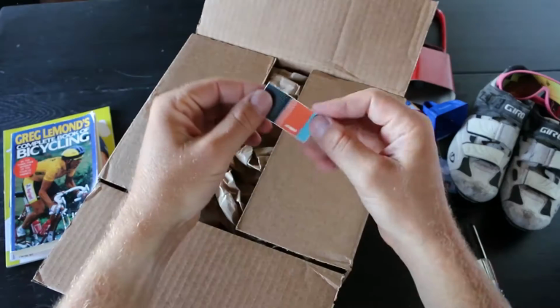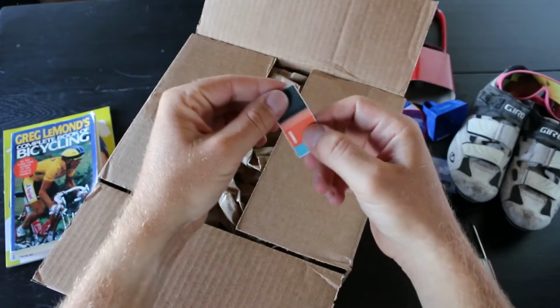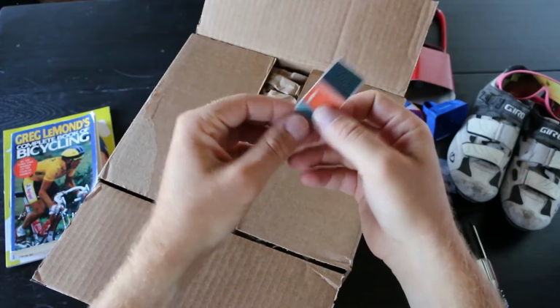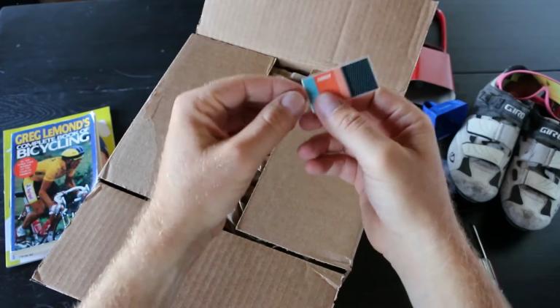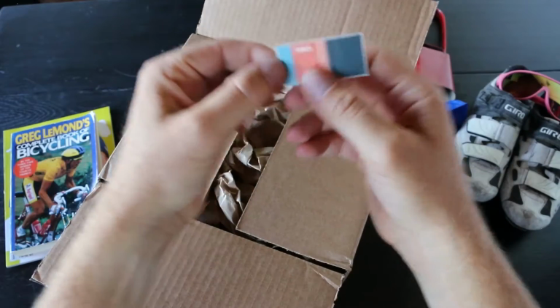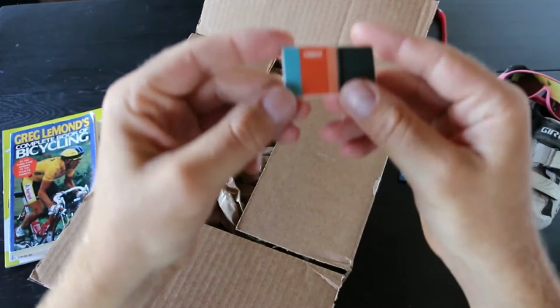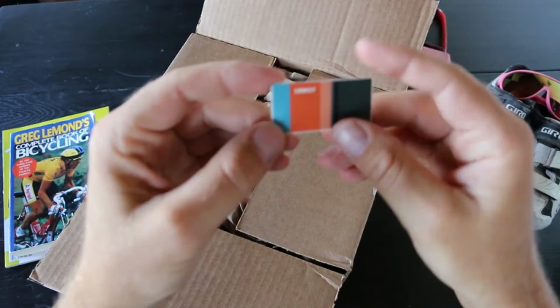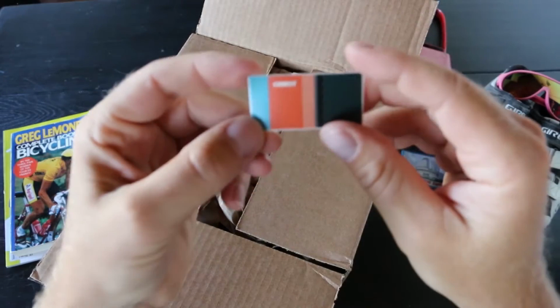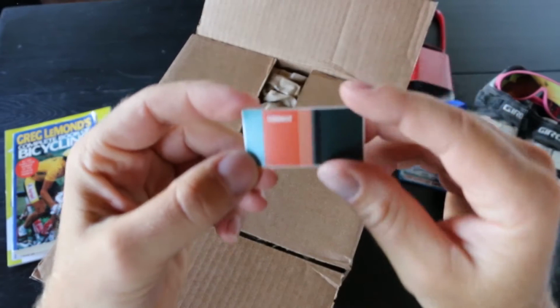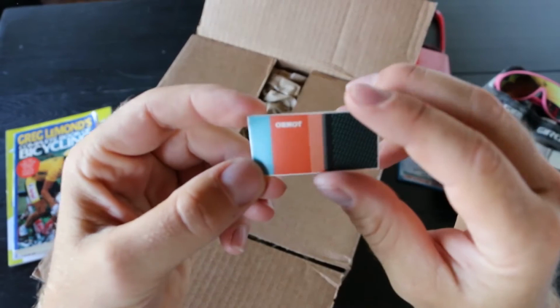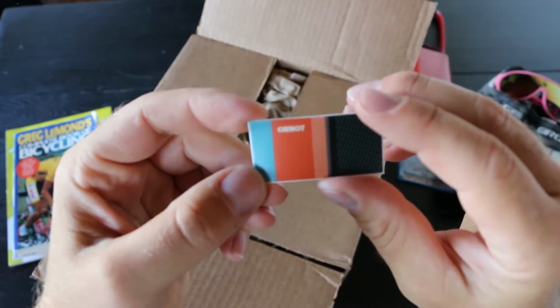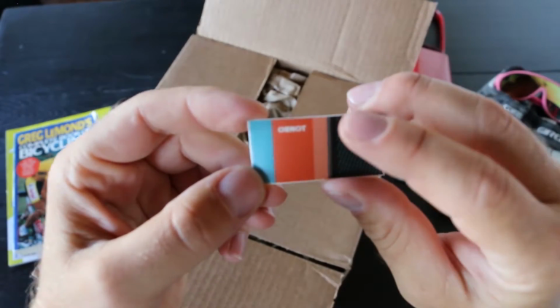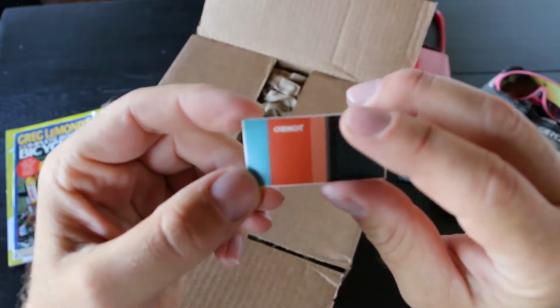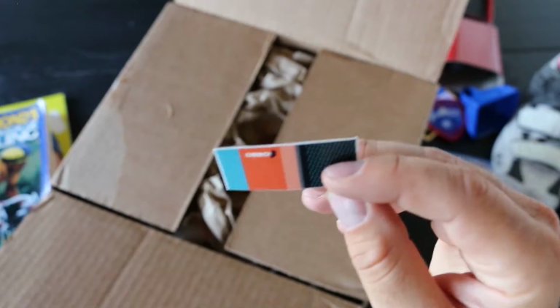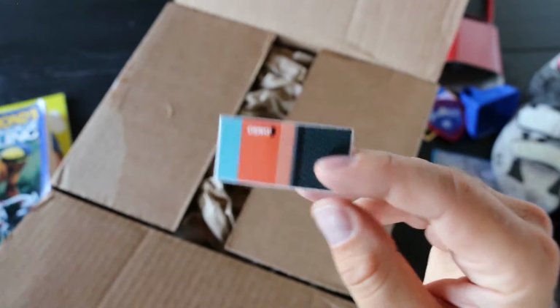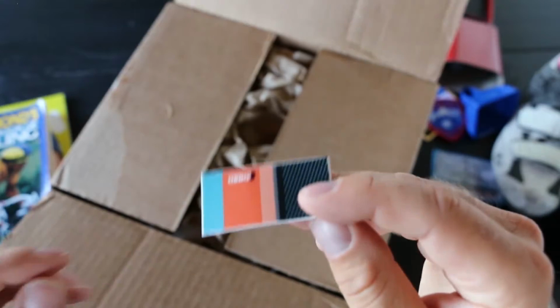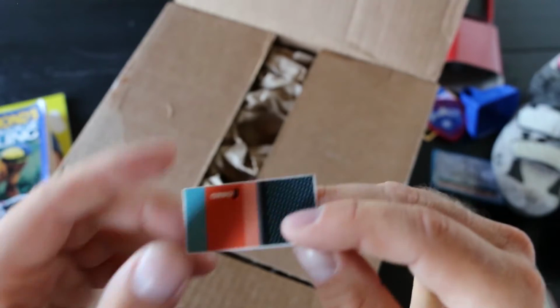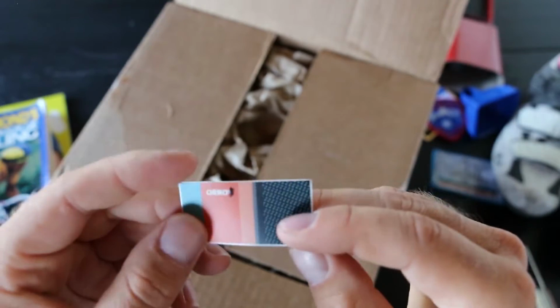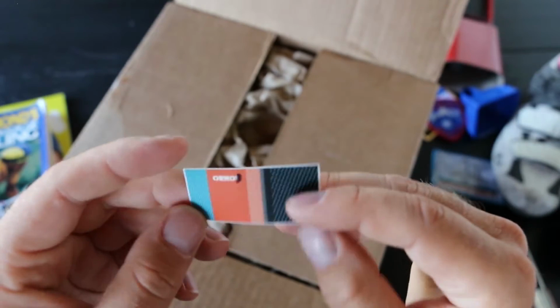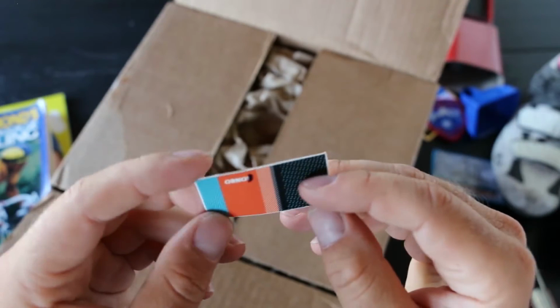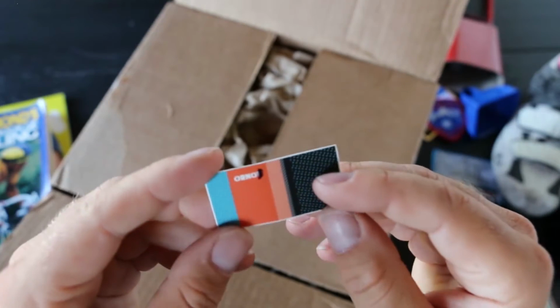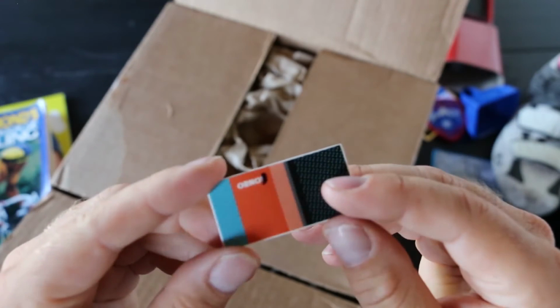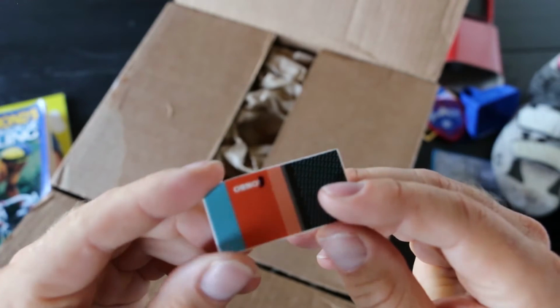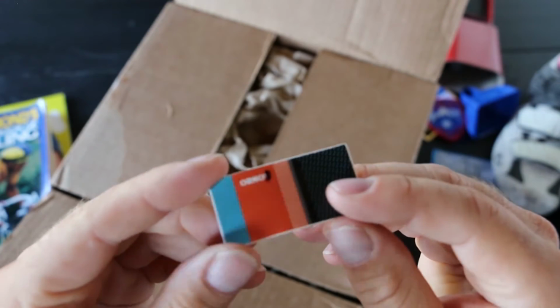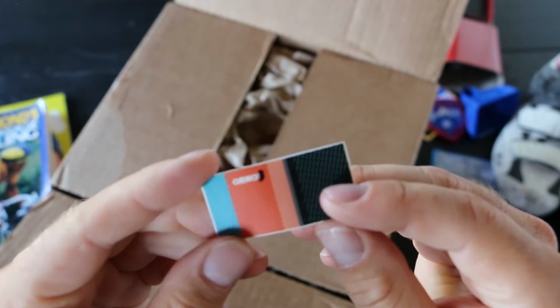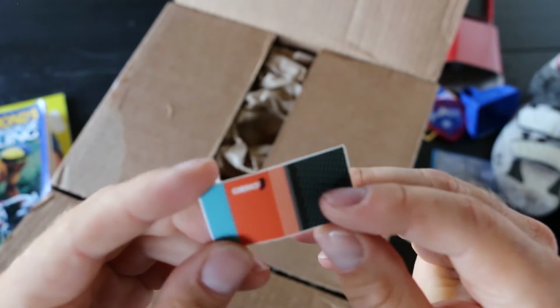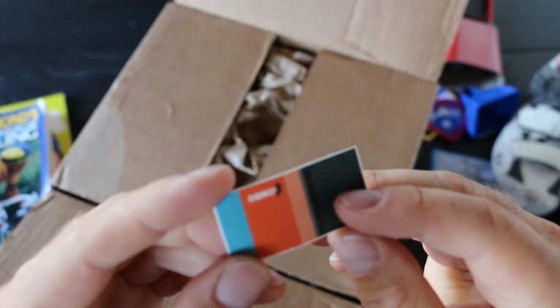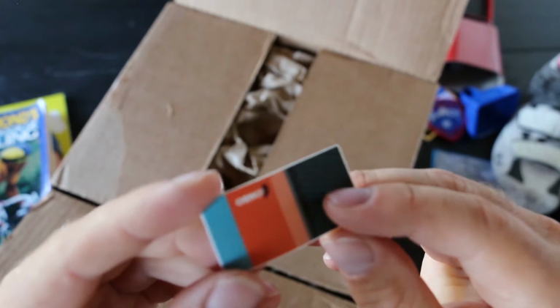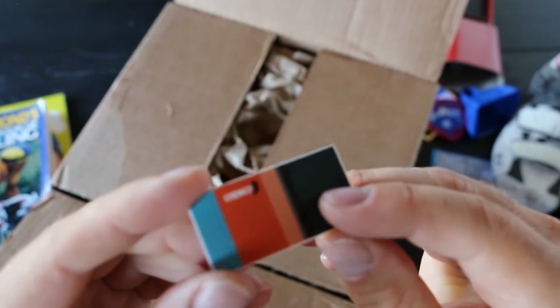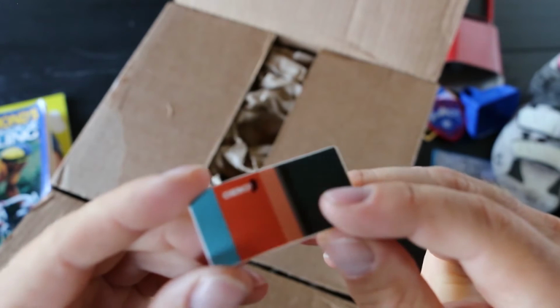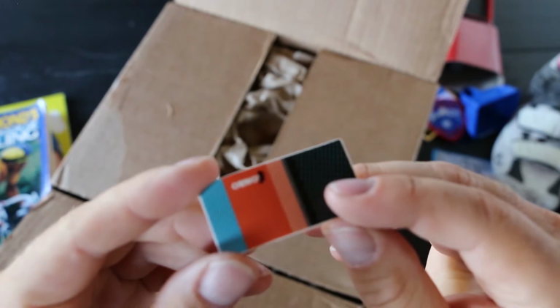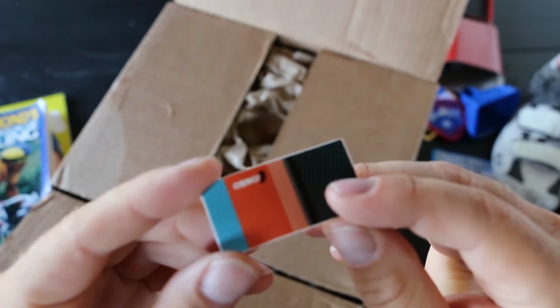Let's open it up and see what treats are inside. Whoa. It's an Orno sticker. My mind's already running crazy of all the places where I could stick this.